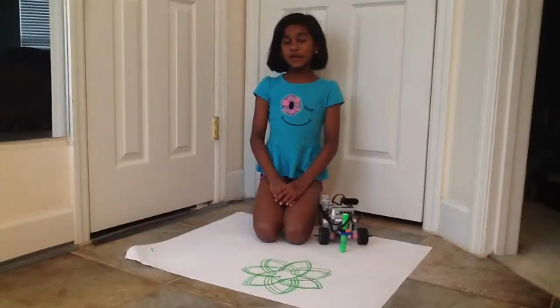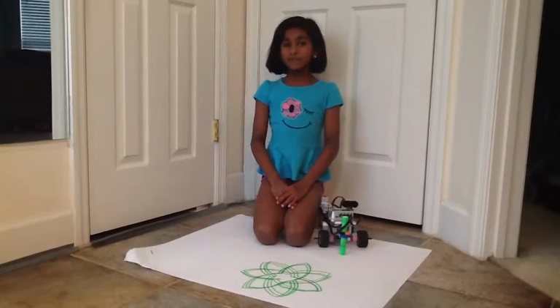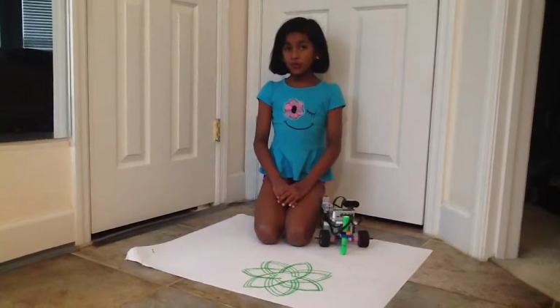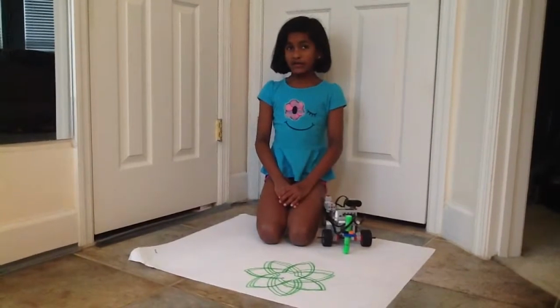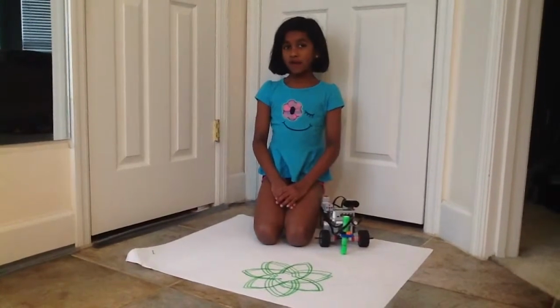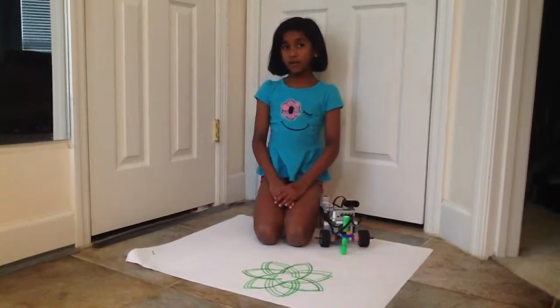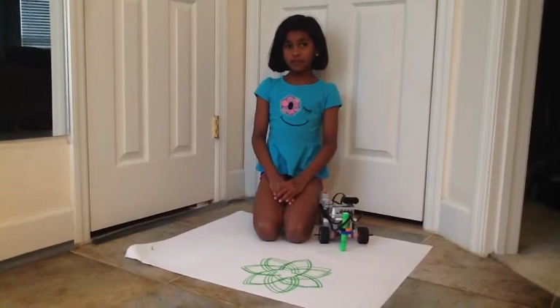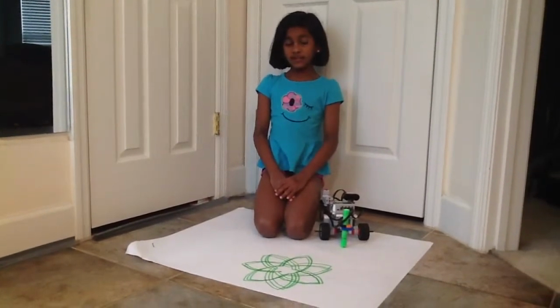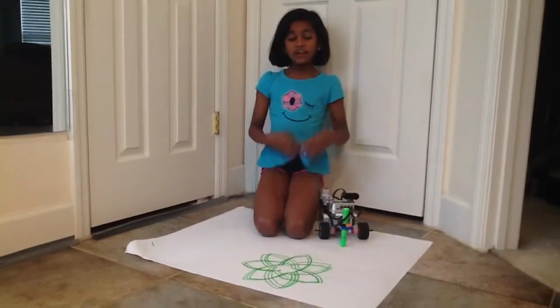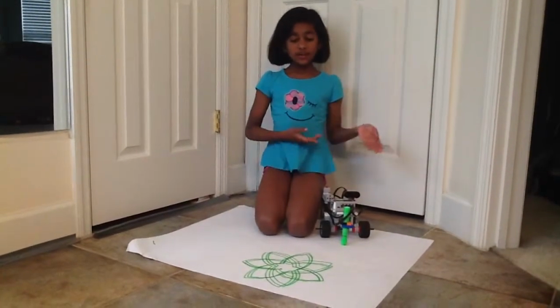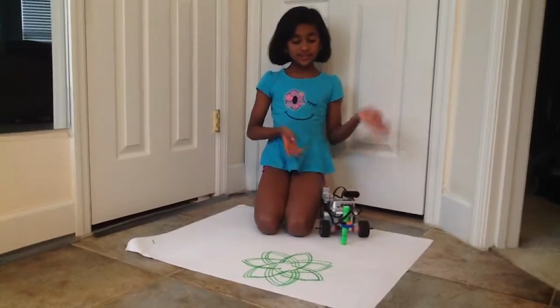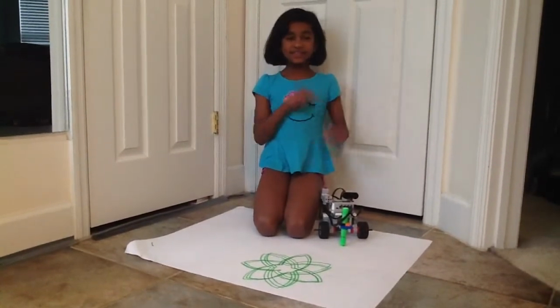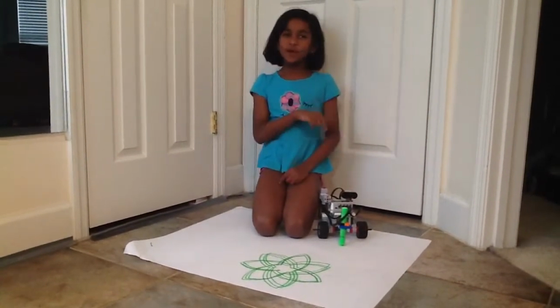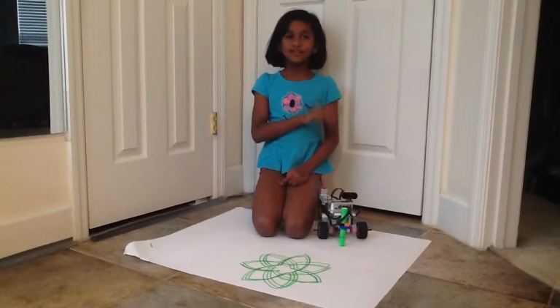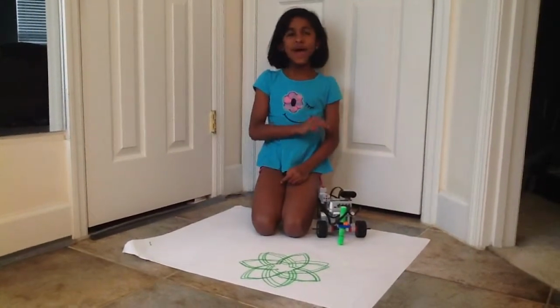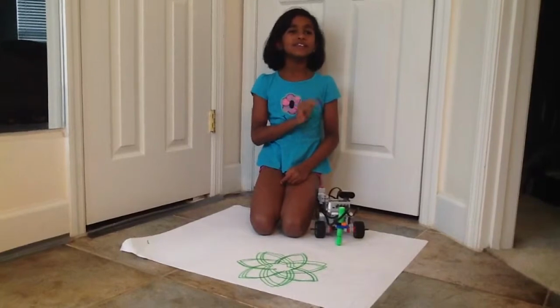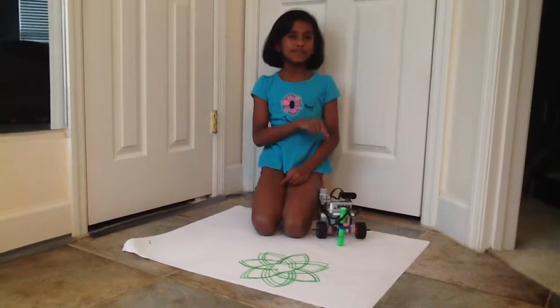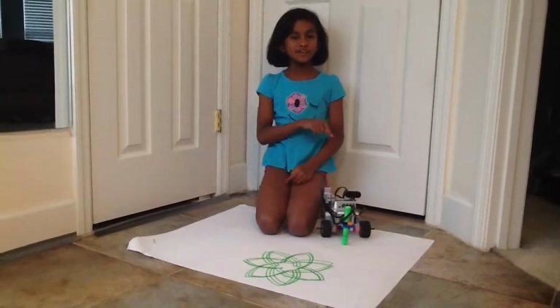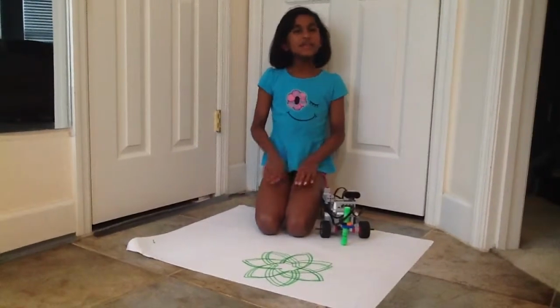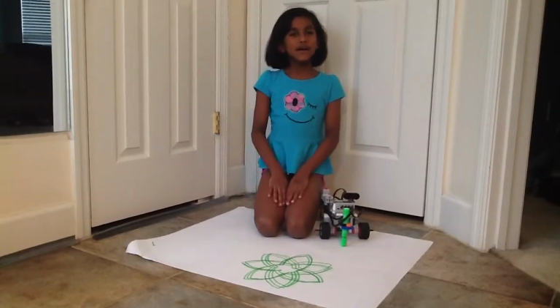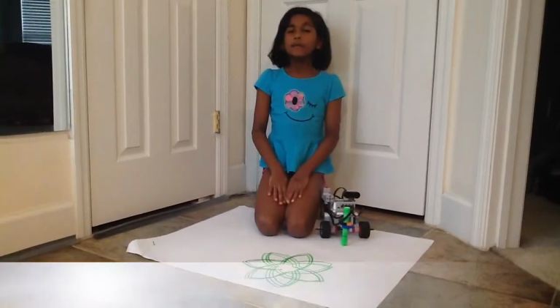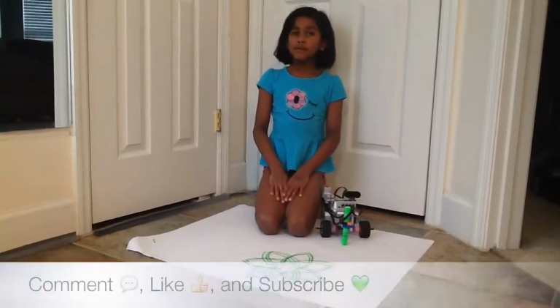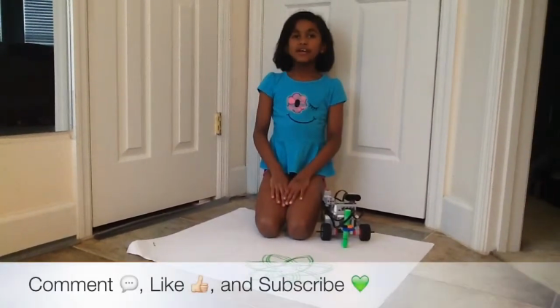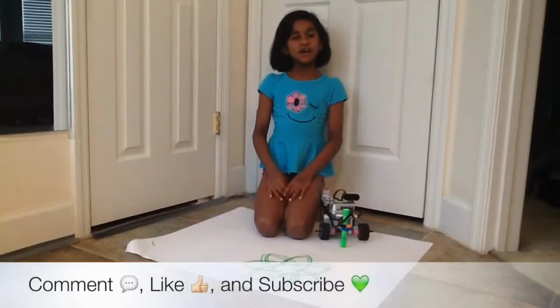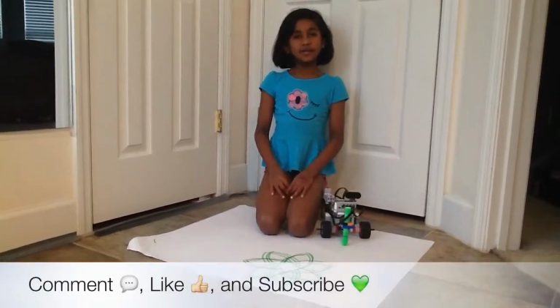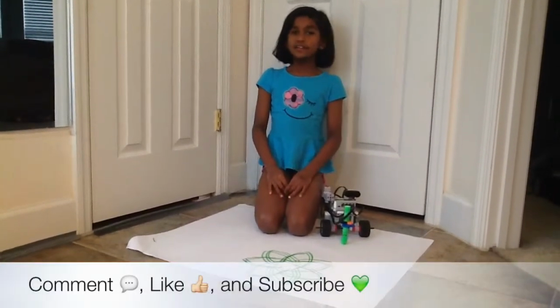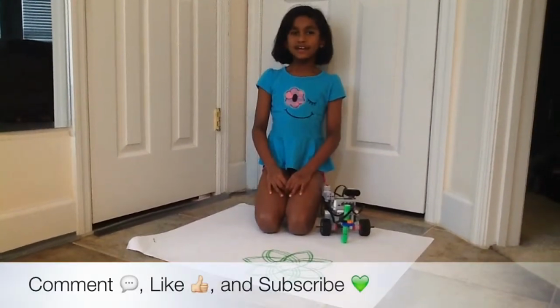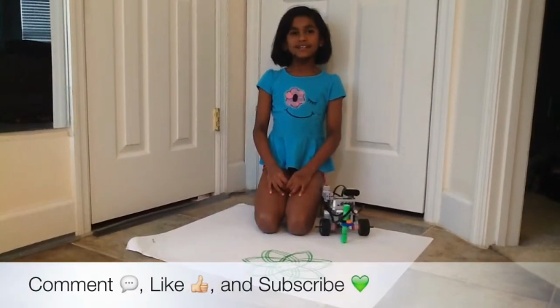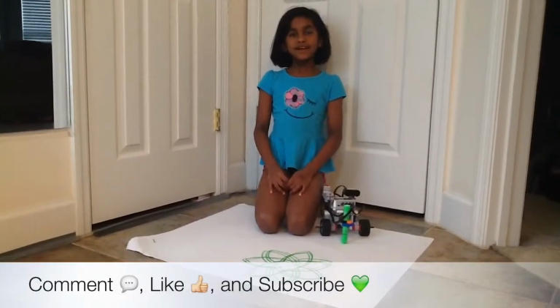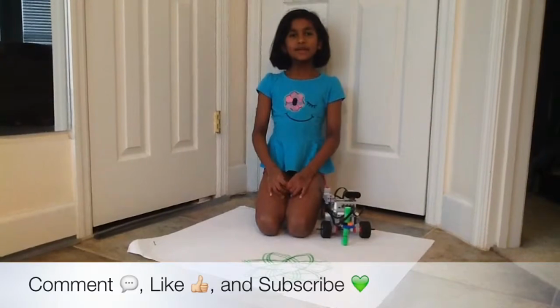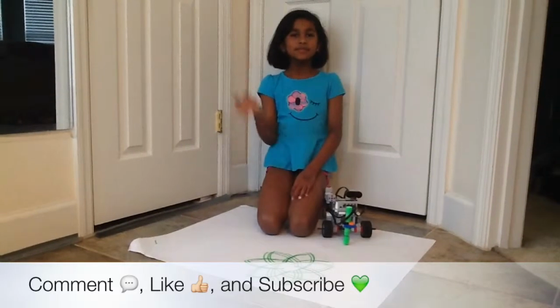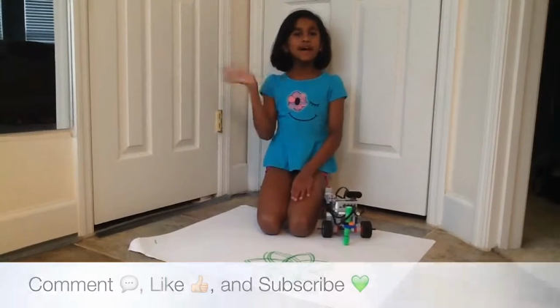So if you want to draw a flower perfectly, you can just ask this robot to do it and it will do it for you. So remember to comment, like, and subscribe. Bye!